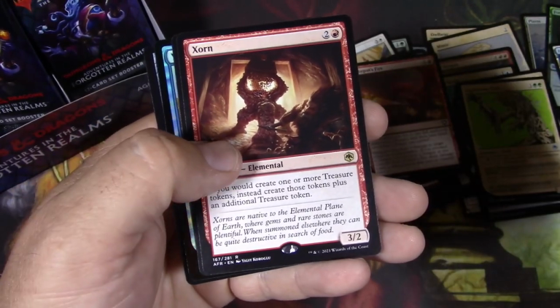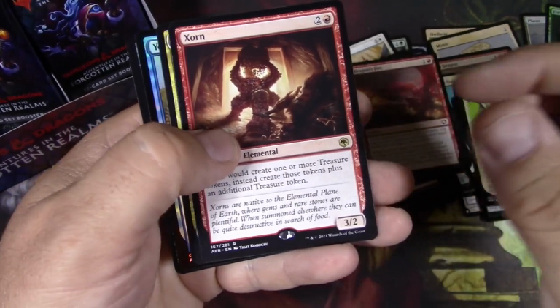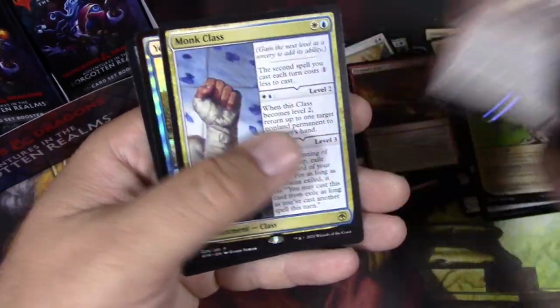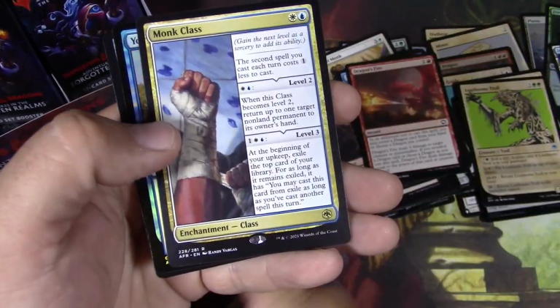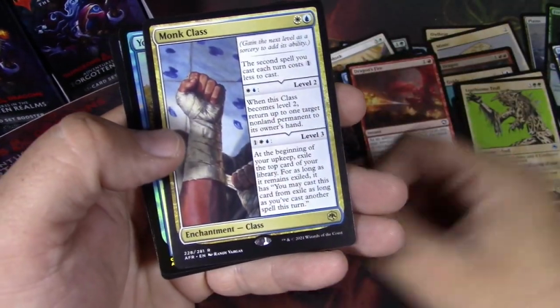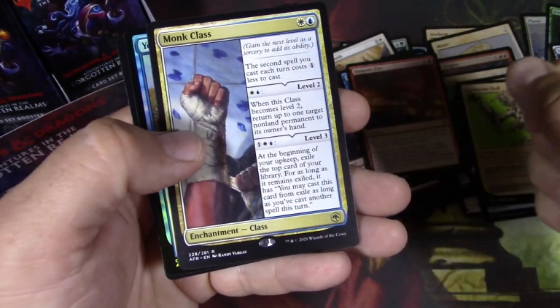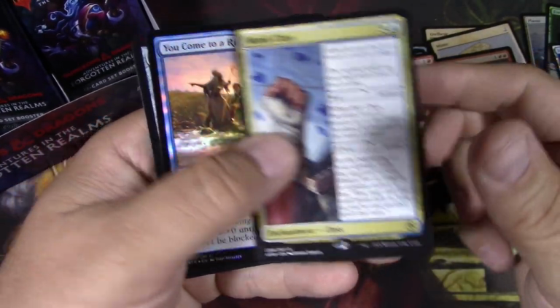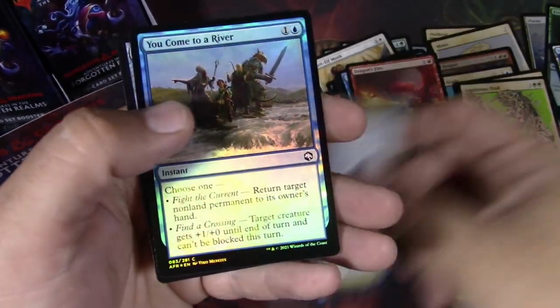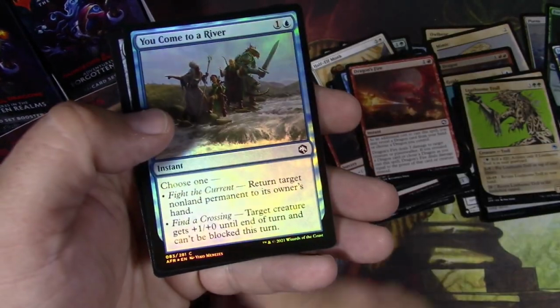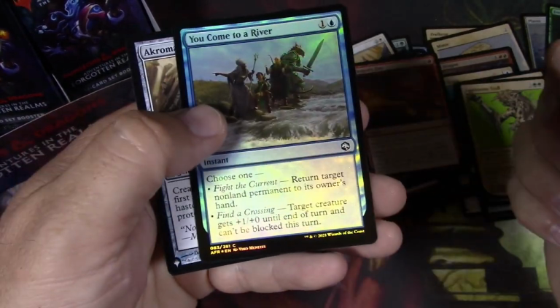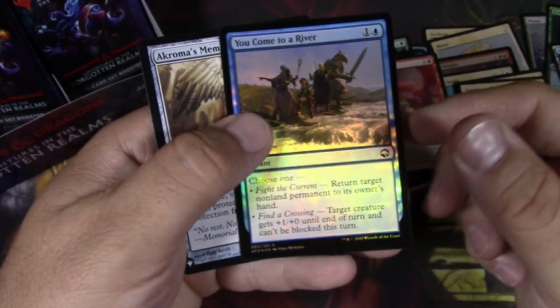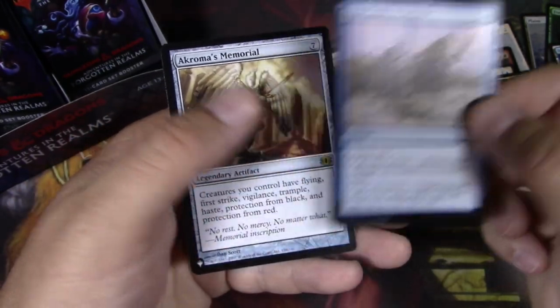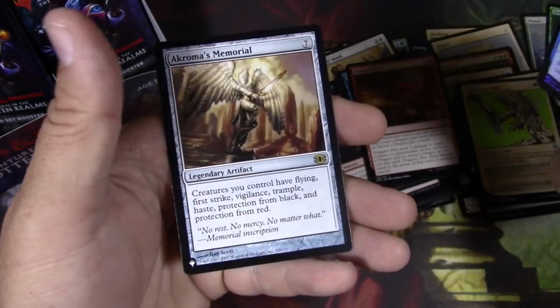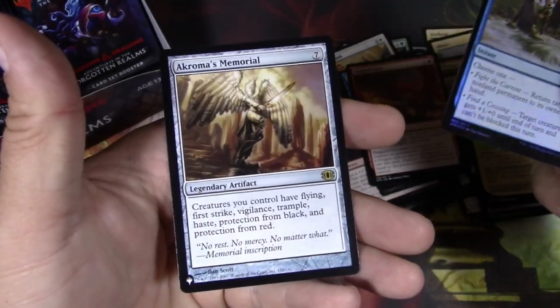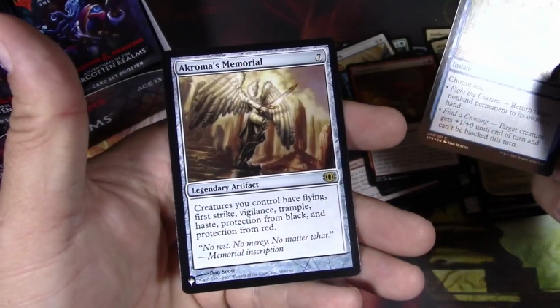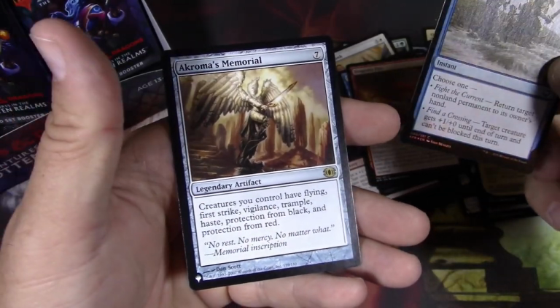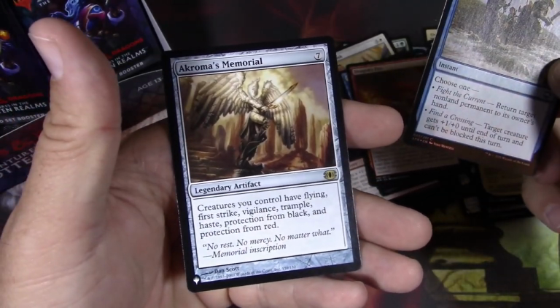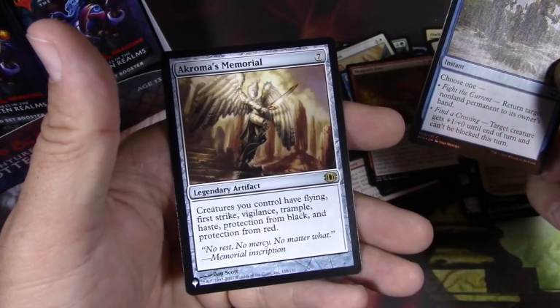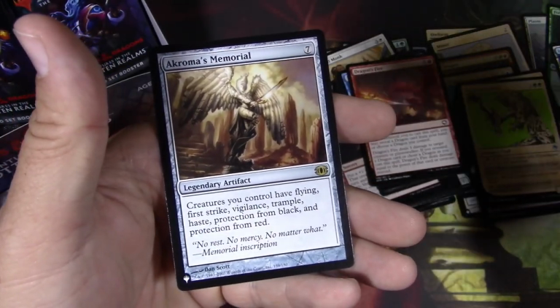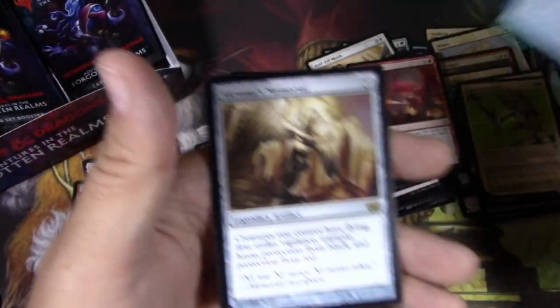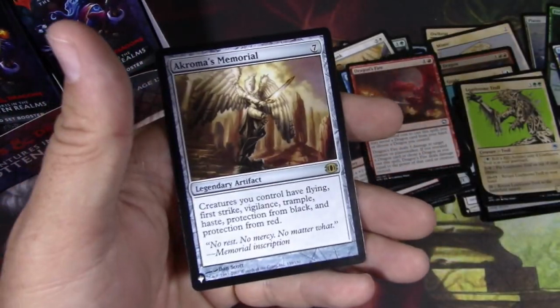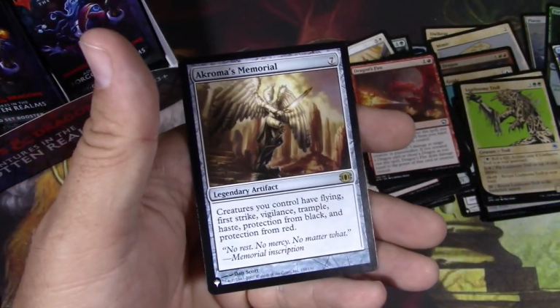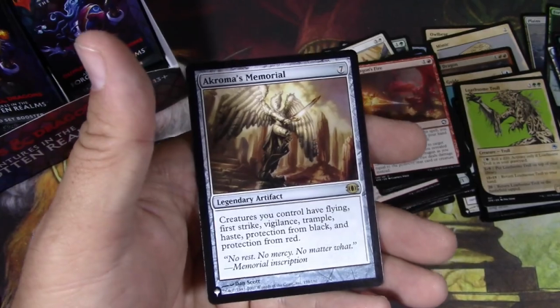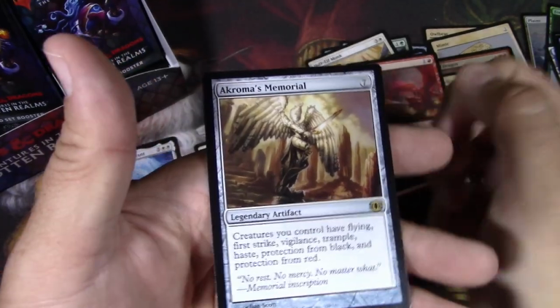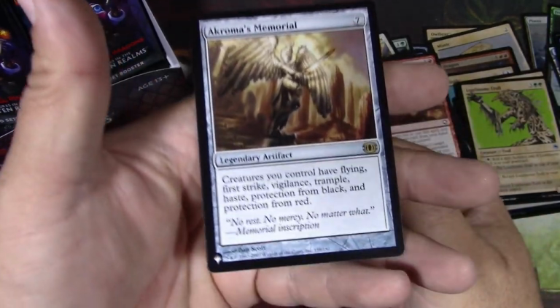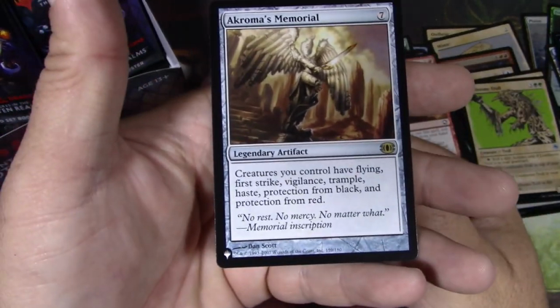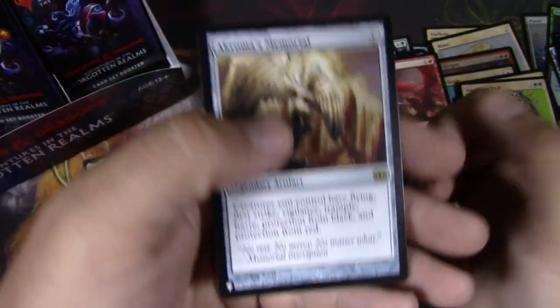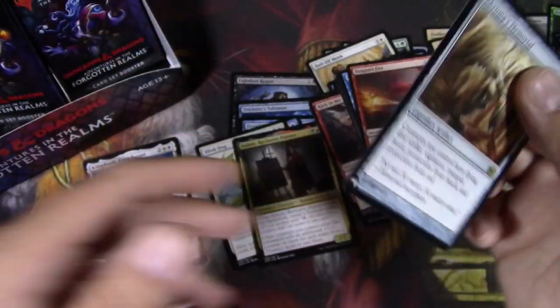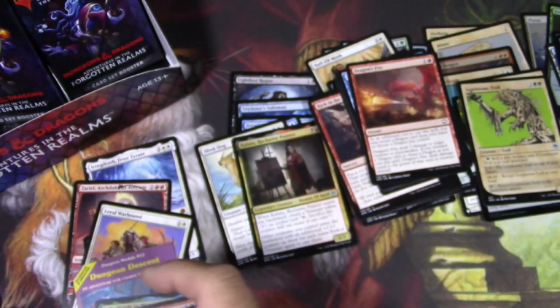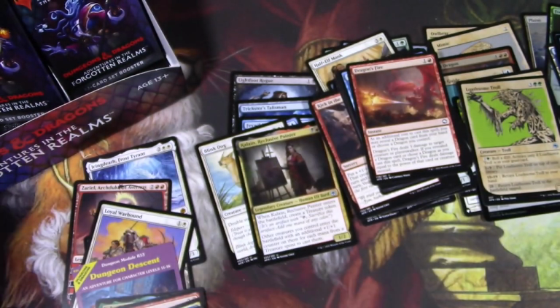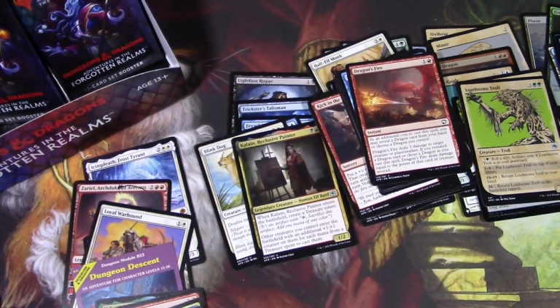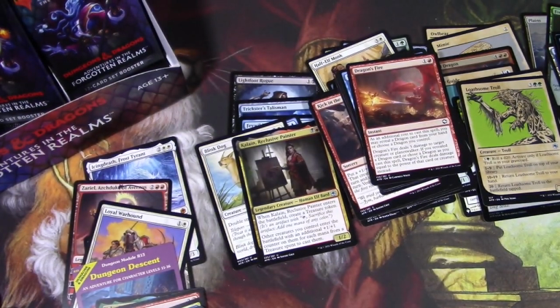There's a Zorn and a Monk Class — two rares. Chrome's Memorial! Remember when I was whining about not getting good list cards? Well, there we go. We'll scan that one up later and see how we do.